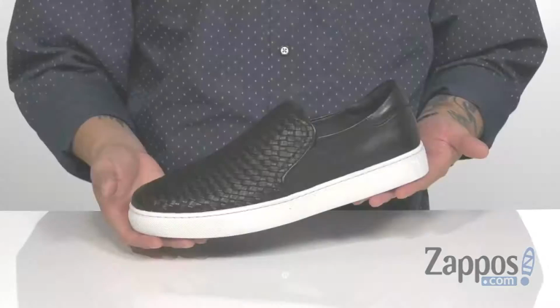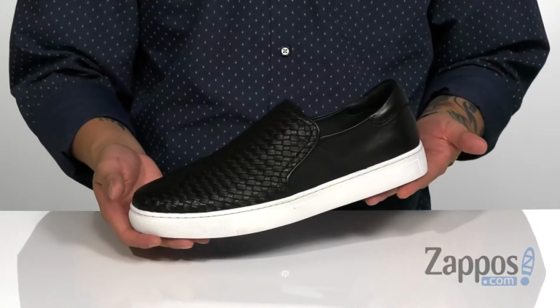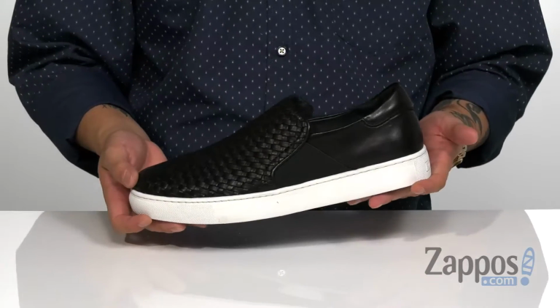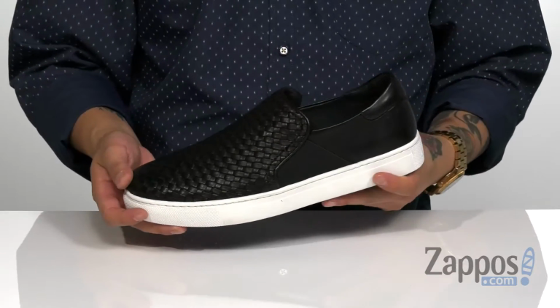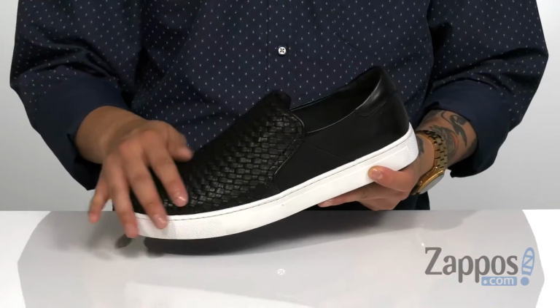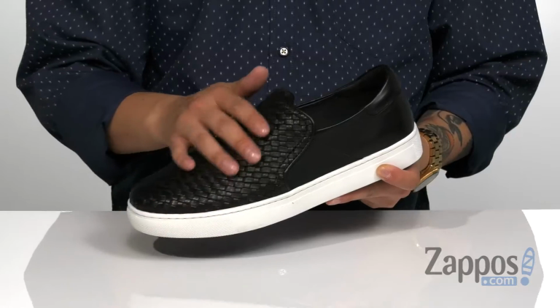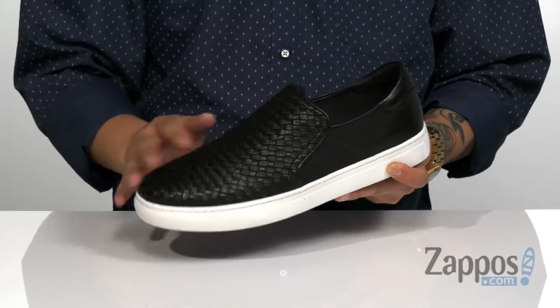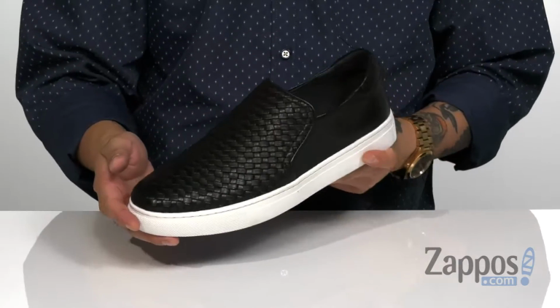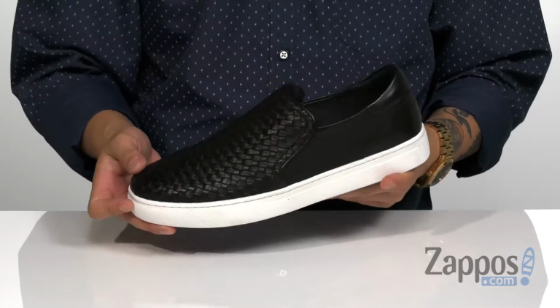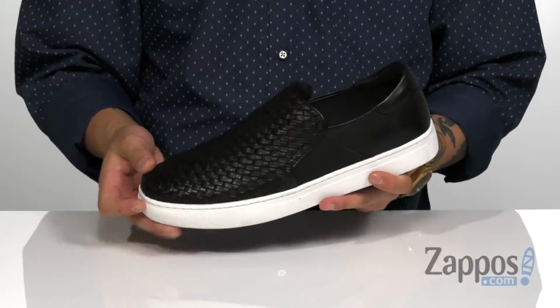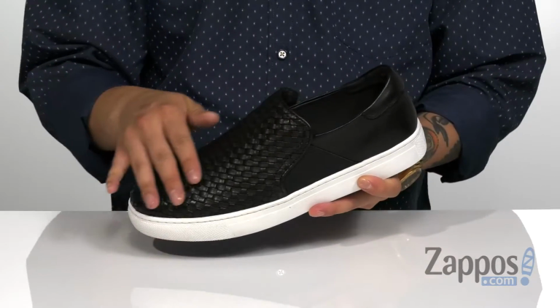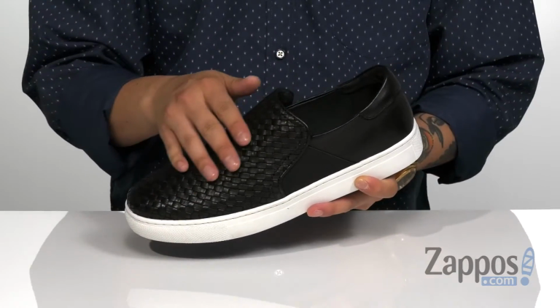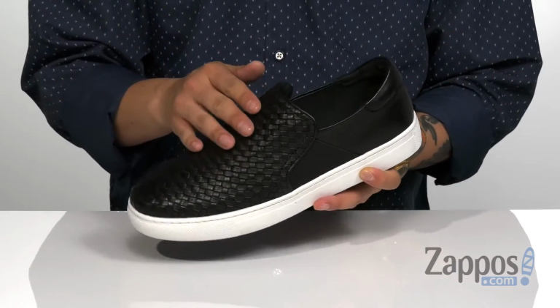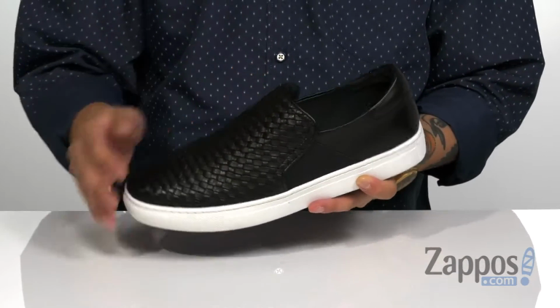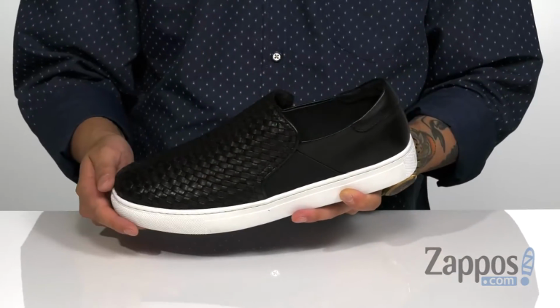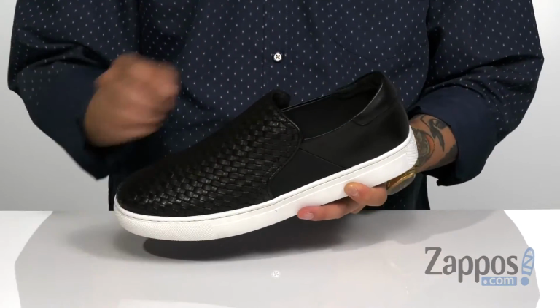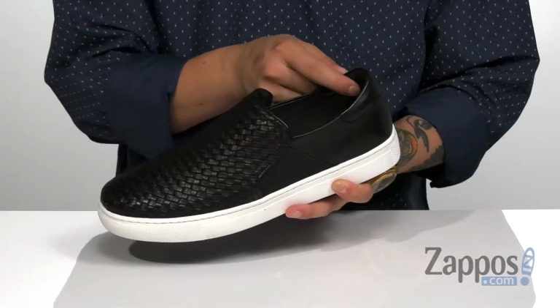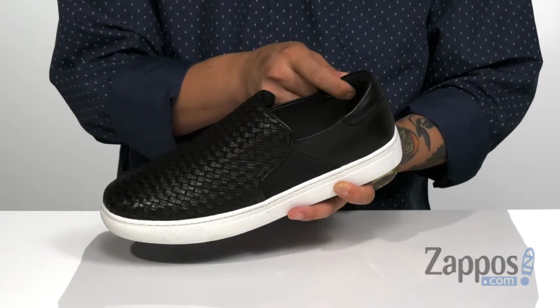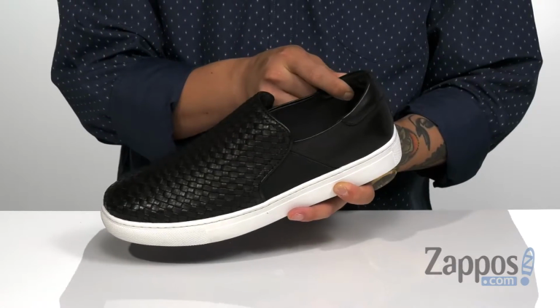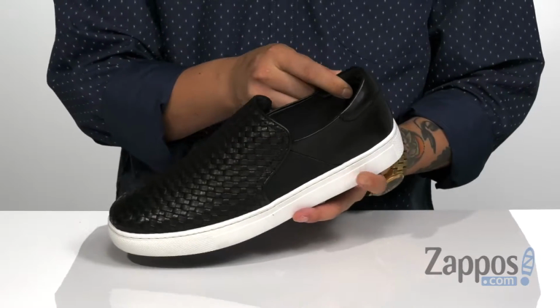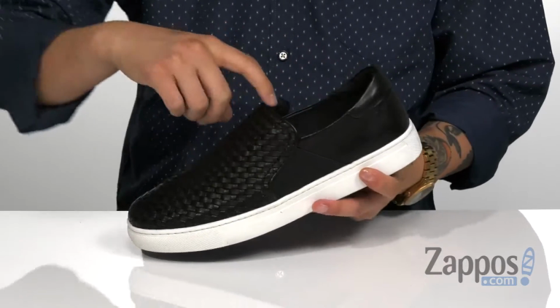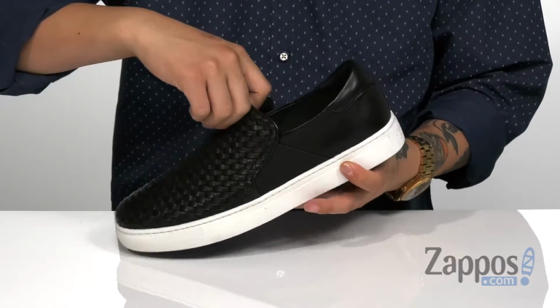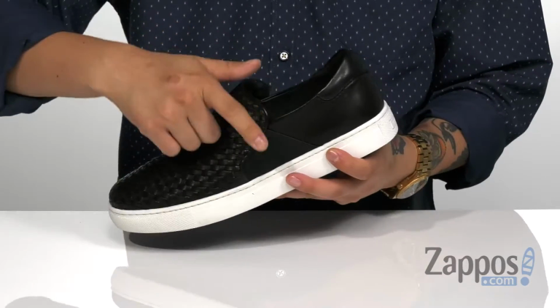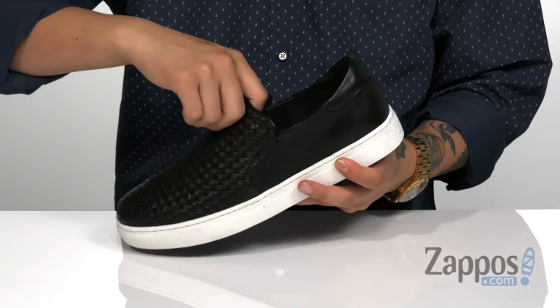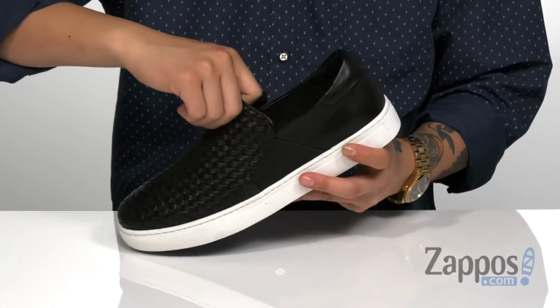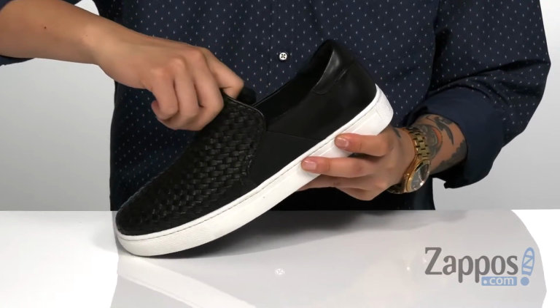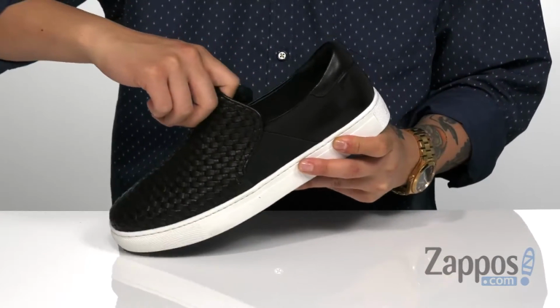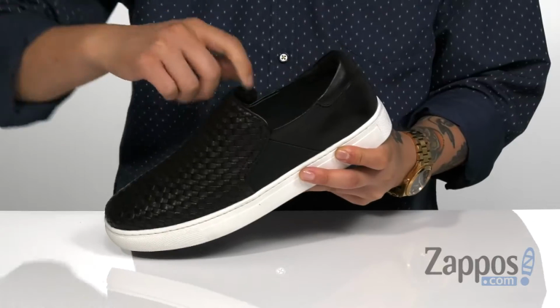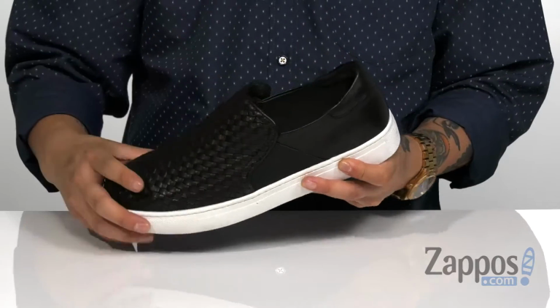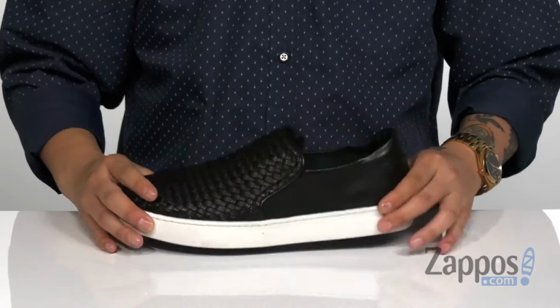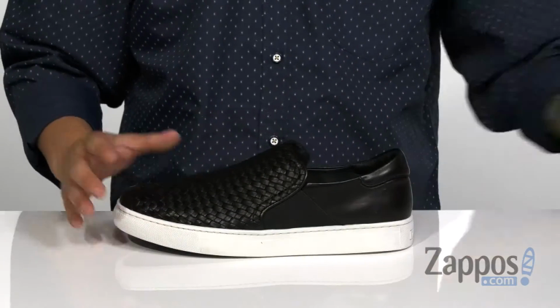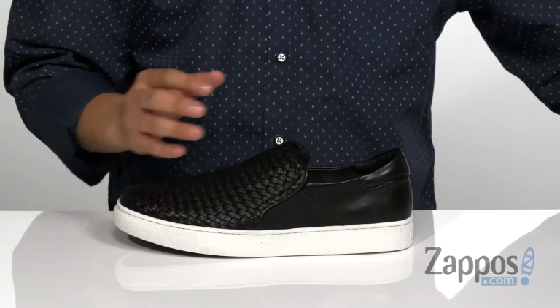This stylish slip-on from Trask features a smooth and durable premium leather upper. Woven detailing throughout gives it a great texture and style. There's some slight padding here in the collar area. It is a slip-on, so there are some stretch panels here that give you a little bit of stretch for an easy on and off.